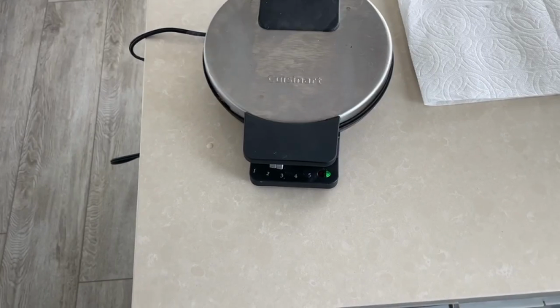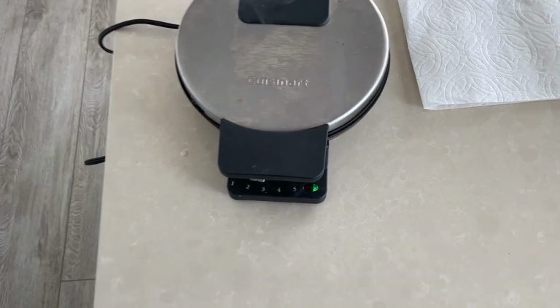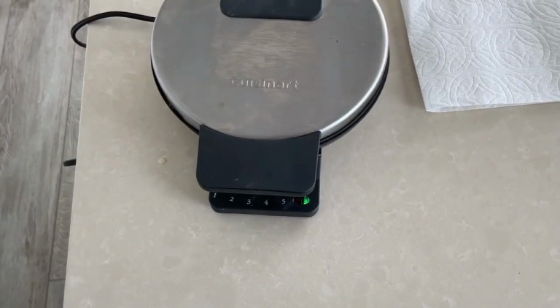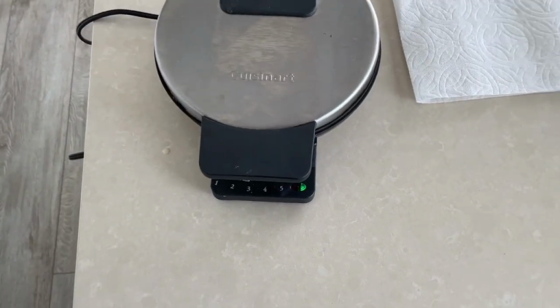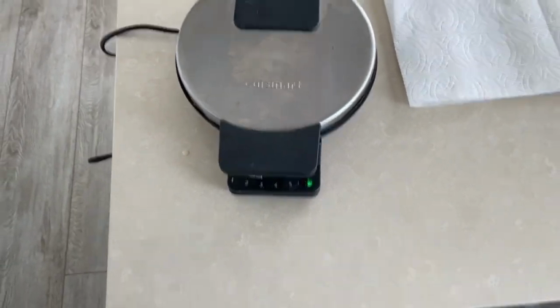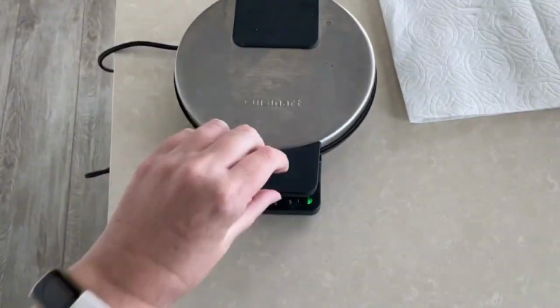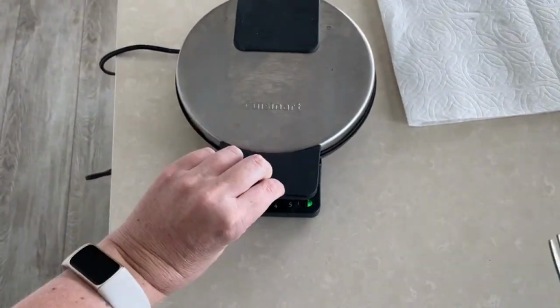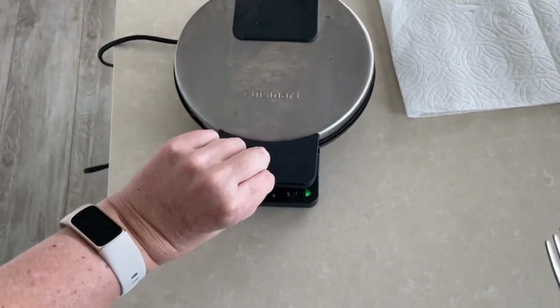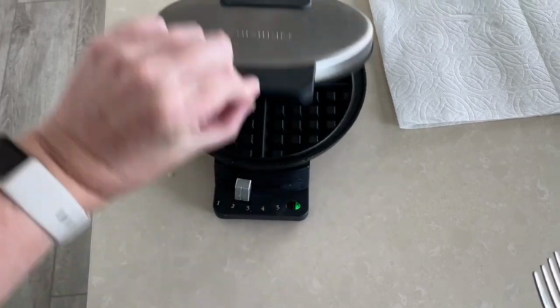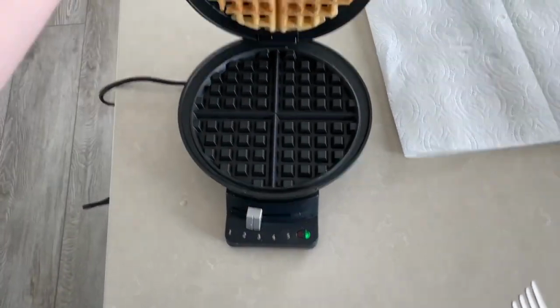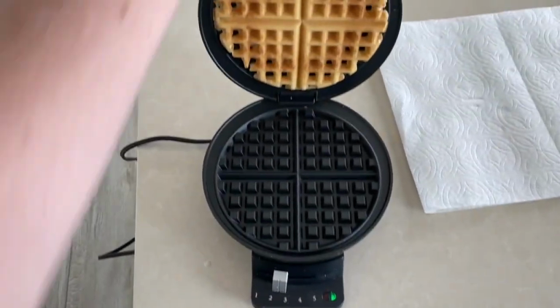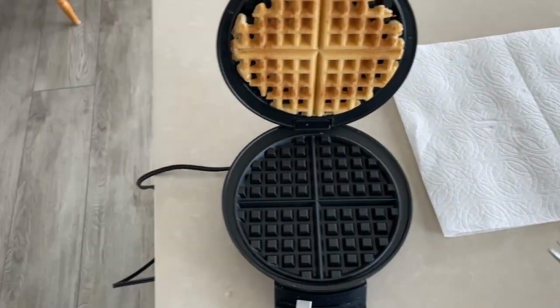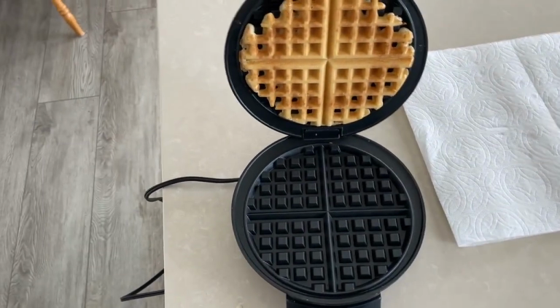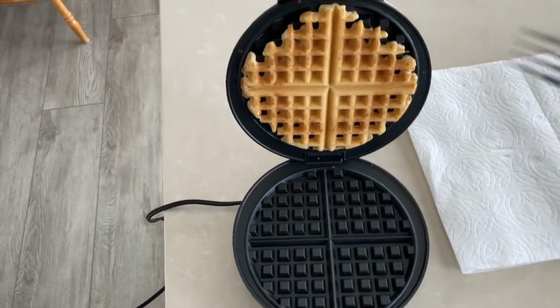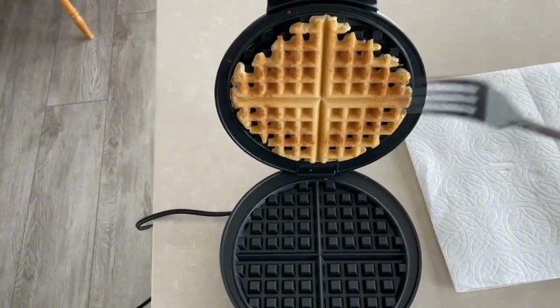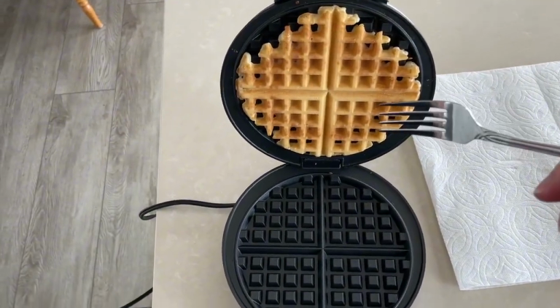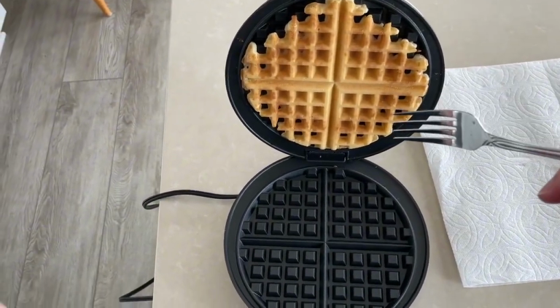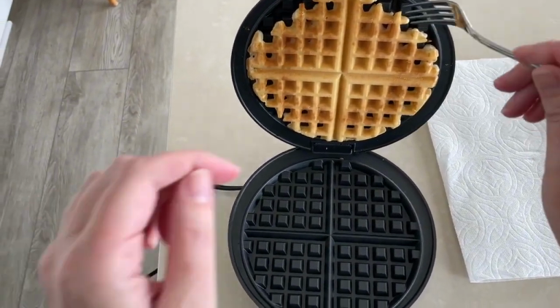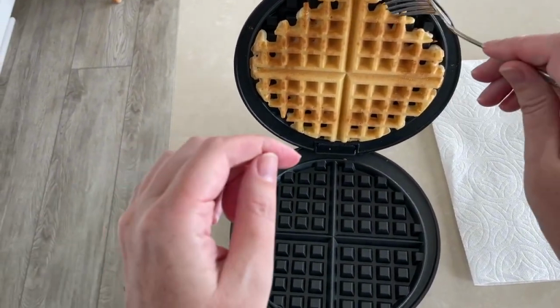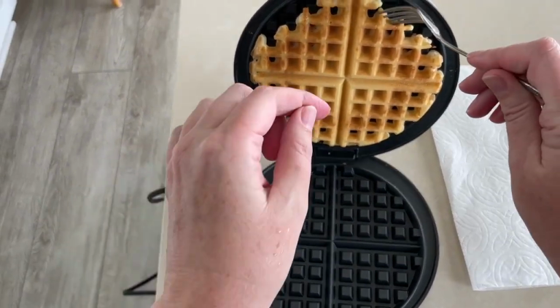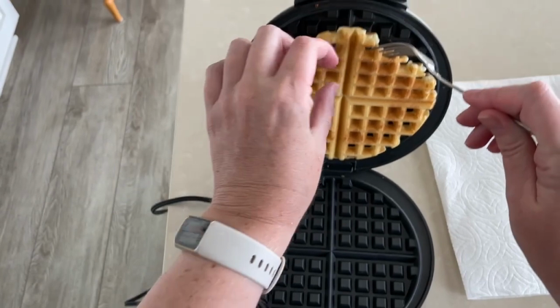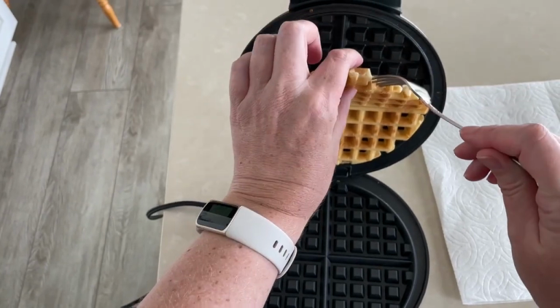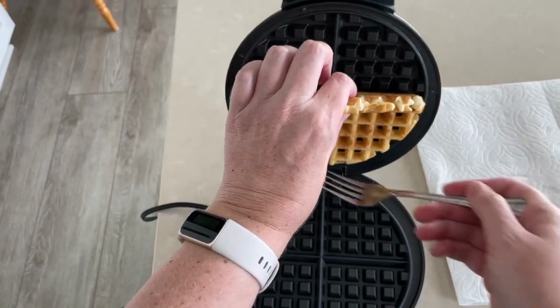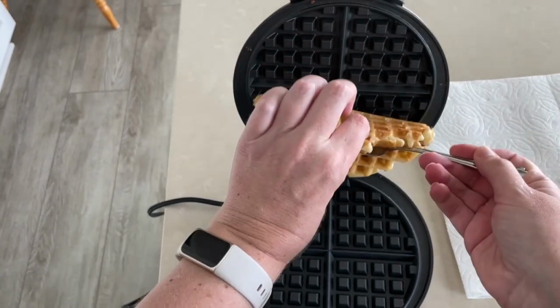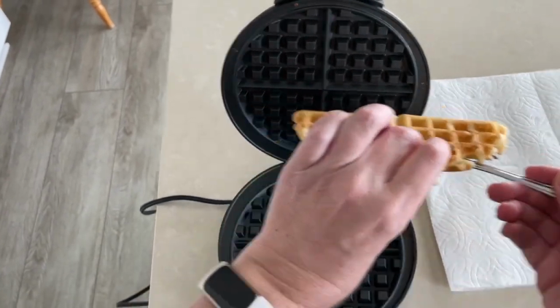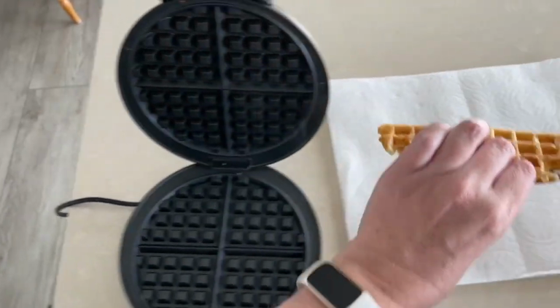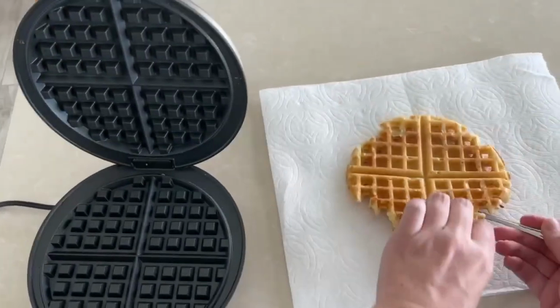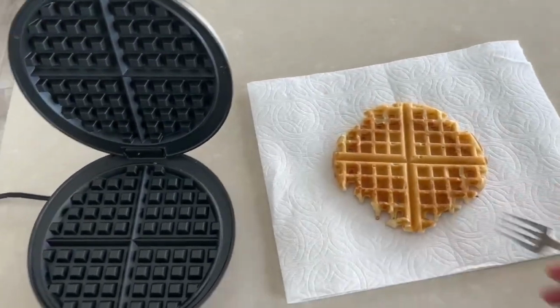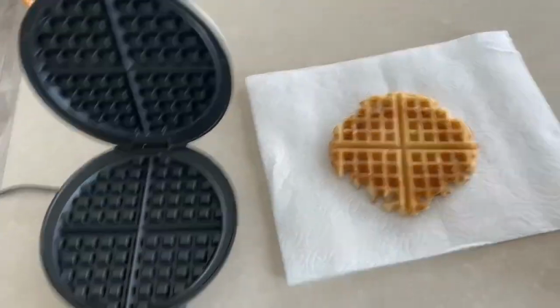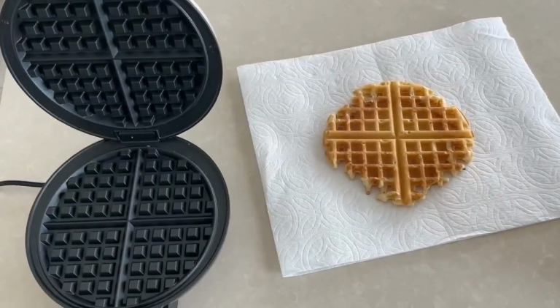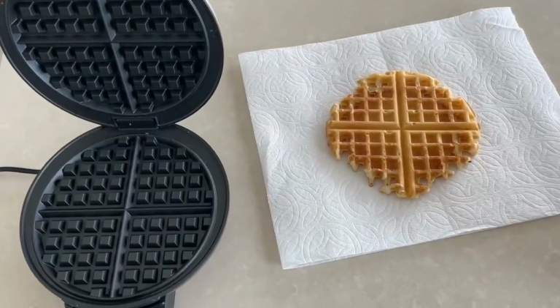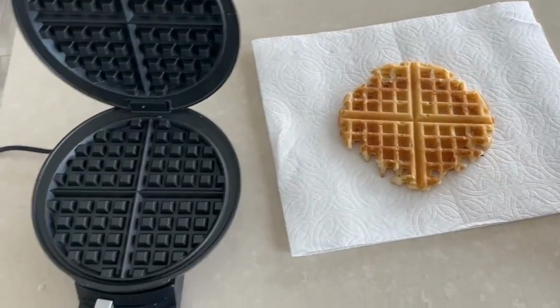Okay, the light has turned green so I'm gonna open it up and see what it looks like. Oh, perfect! I have a fork here — you probably shouldn't use a fork because it is a nonstick surface, so just be really careful not to scratch the waffle maker. And there we have it.